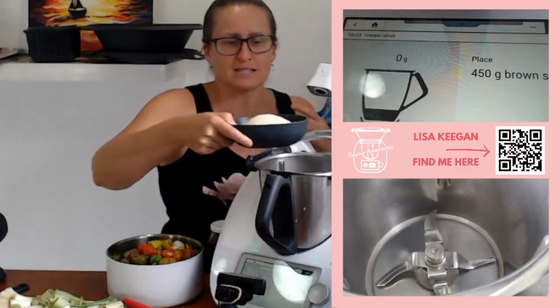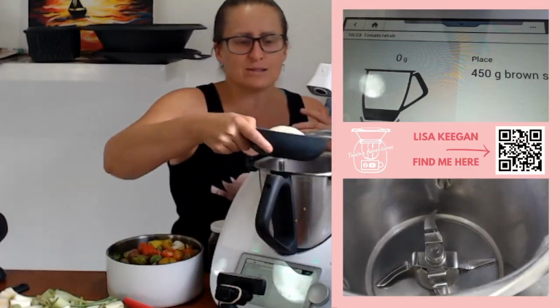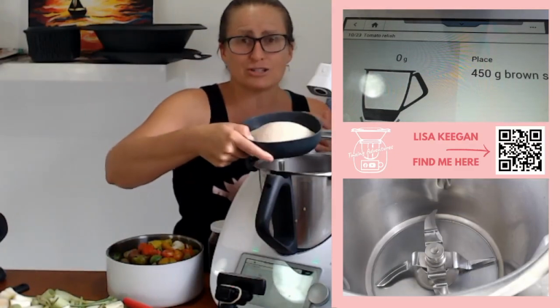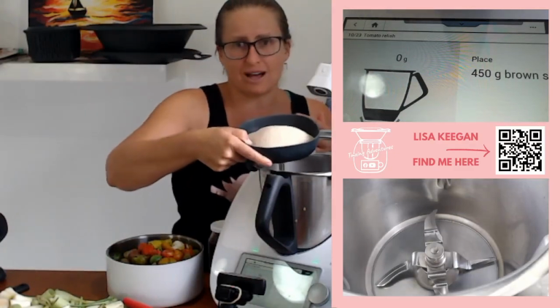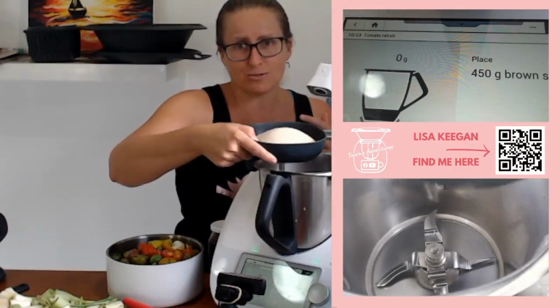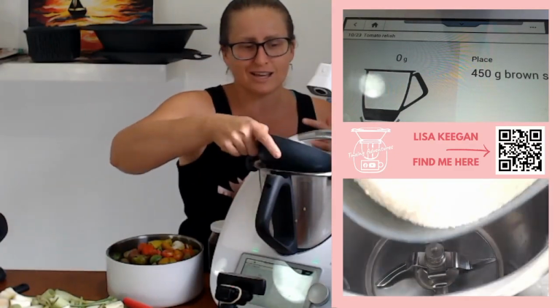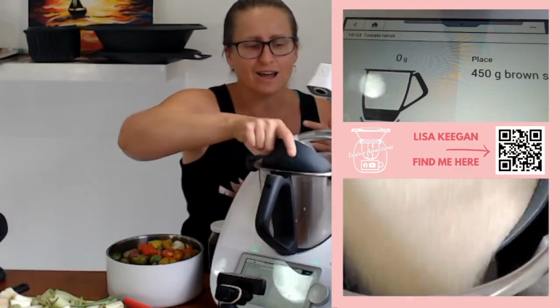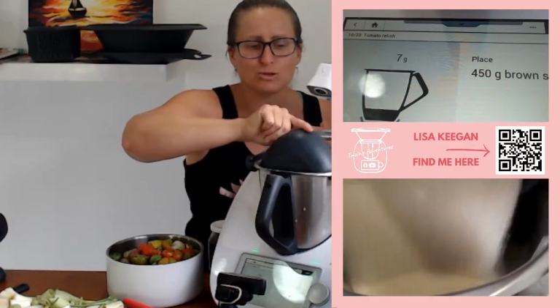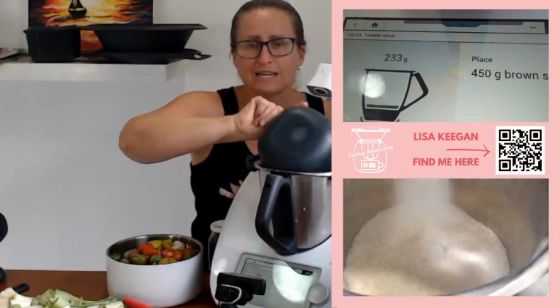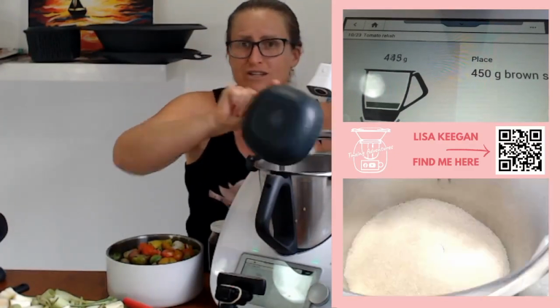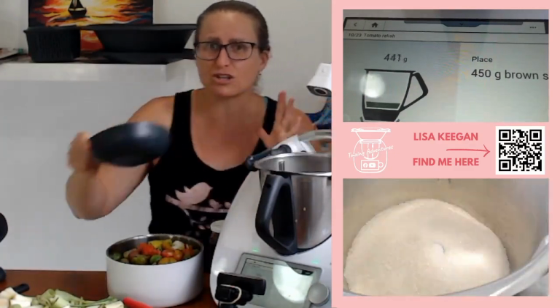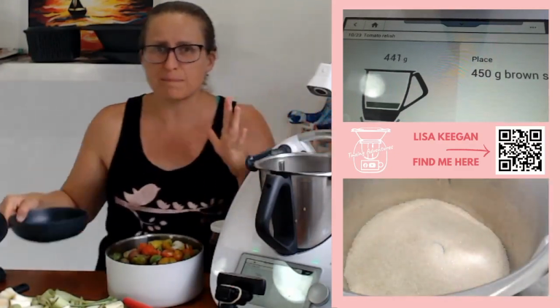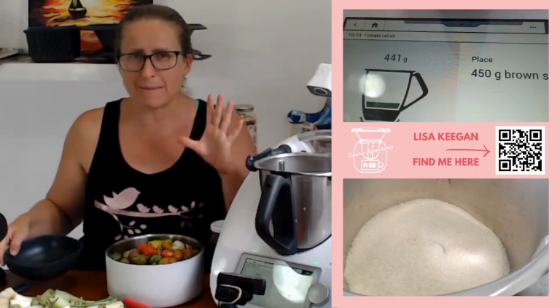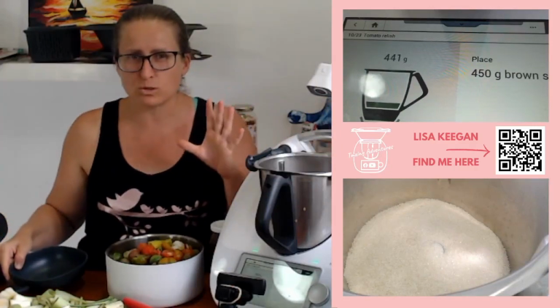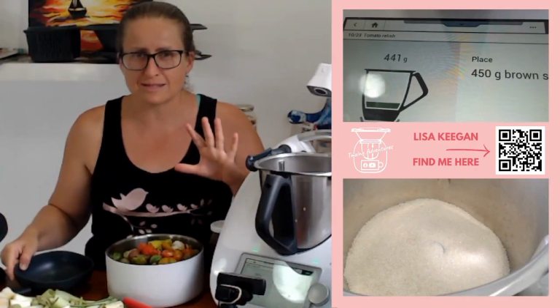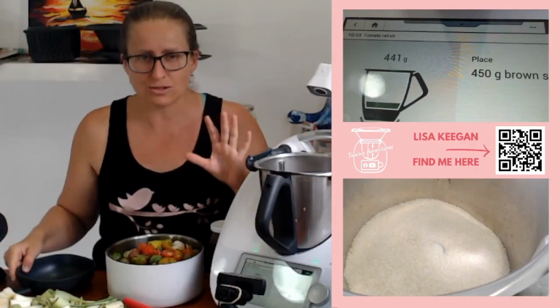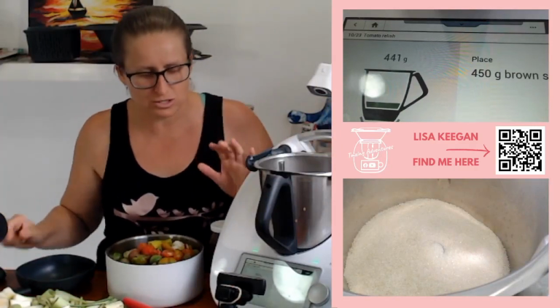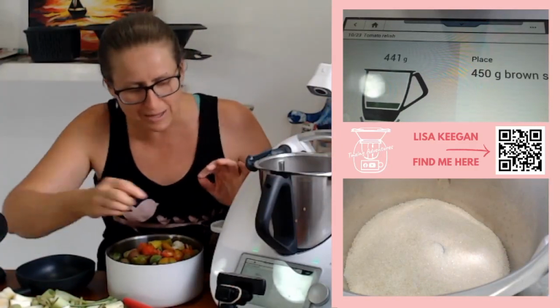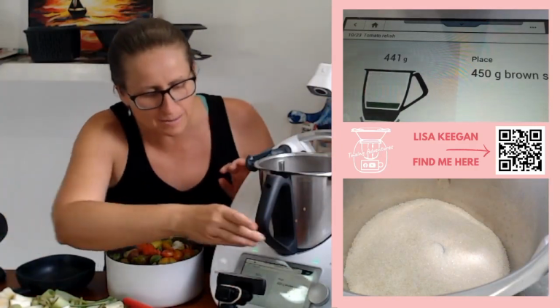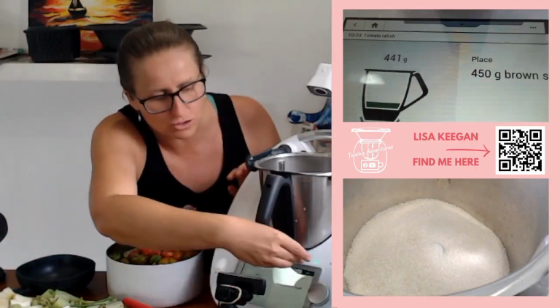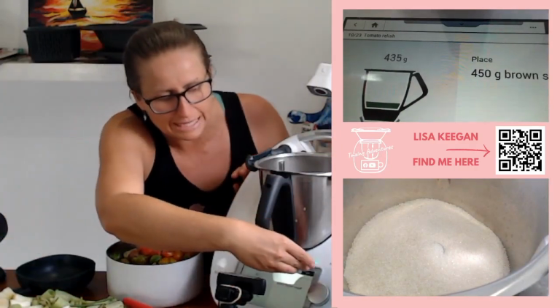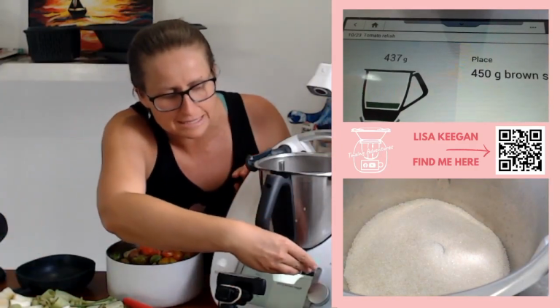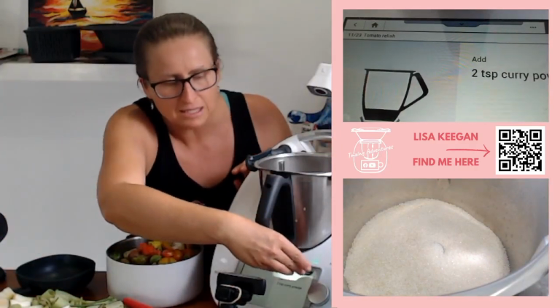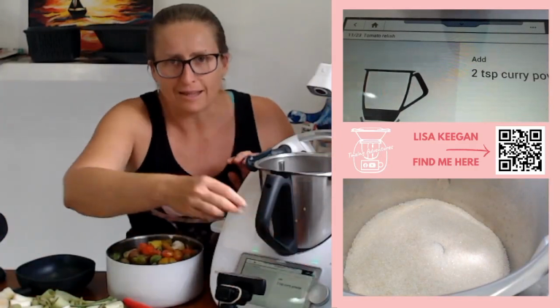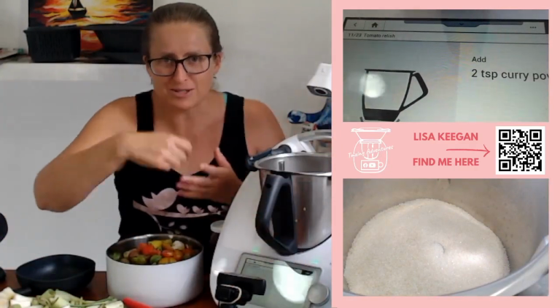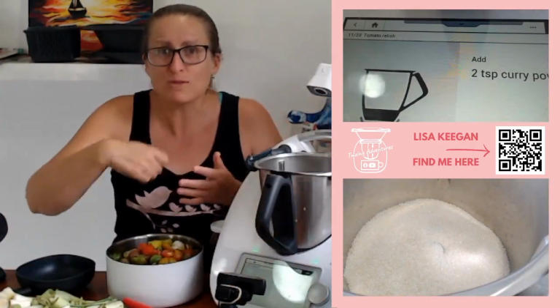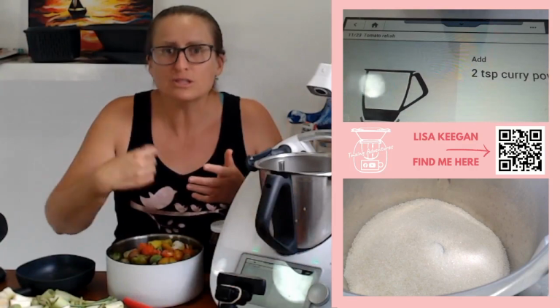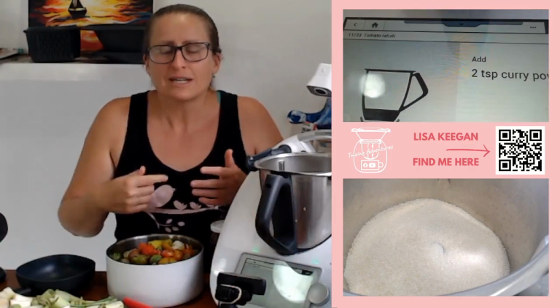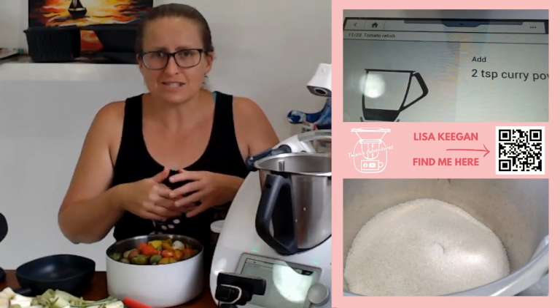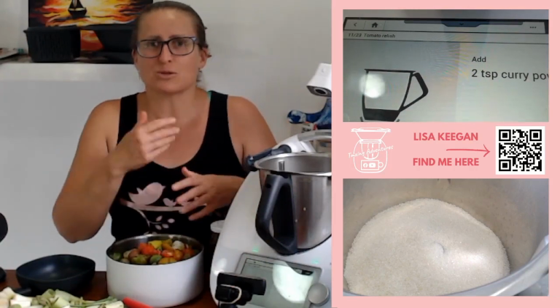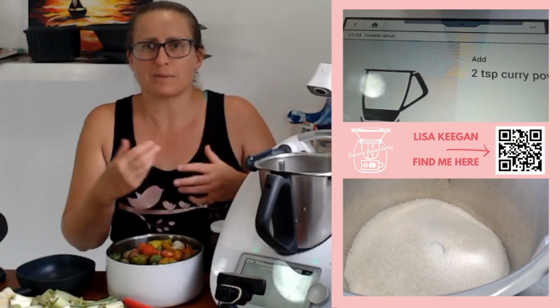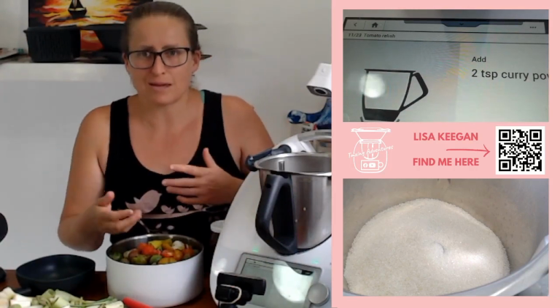Now it's got brown sugar — I don't do brown sugar, I do raw sugar. In it goes. It is a lot of sugar but we are making four jars, so don't stress too much about it. Typically you're not going to eat this by the spoonful — it's something to accompany something else.